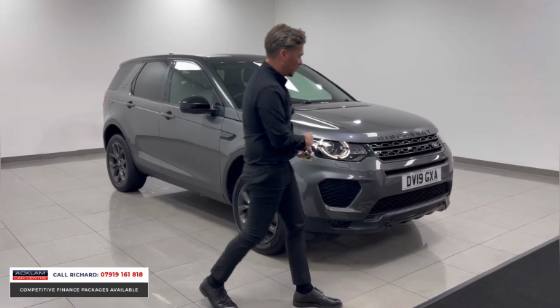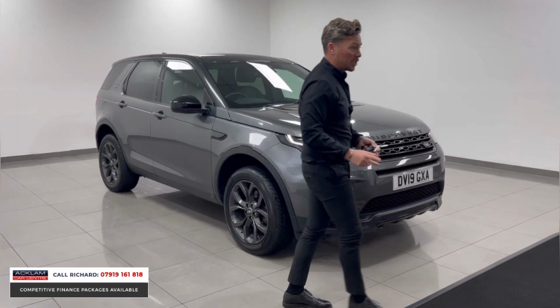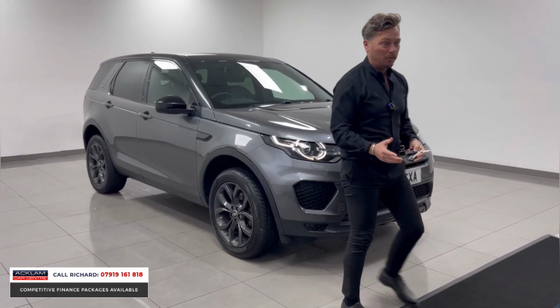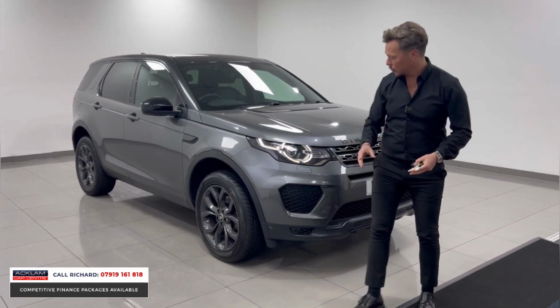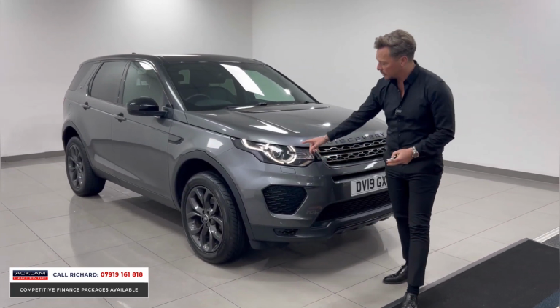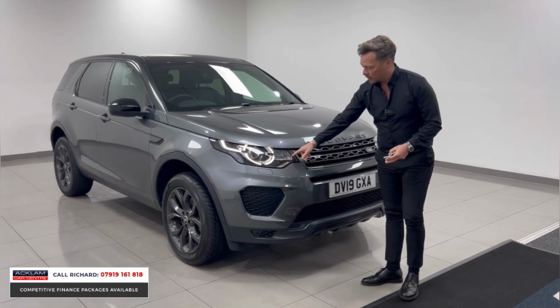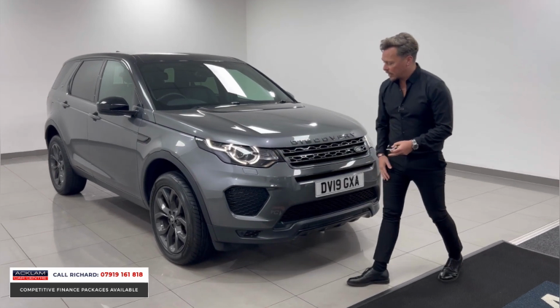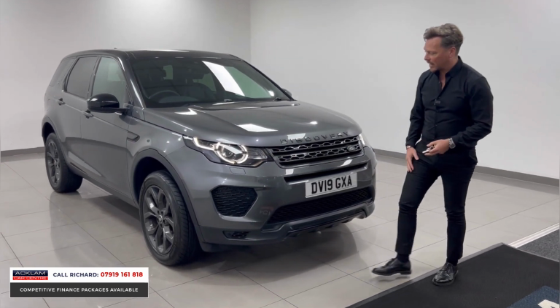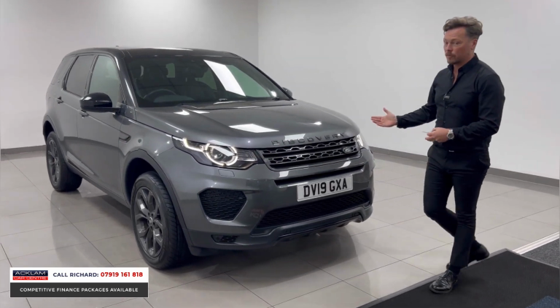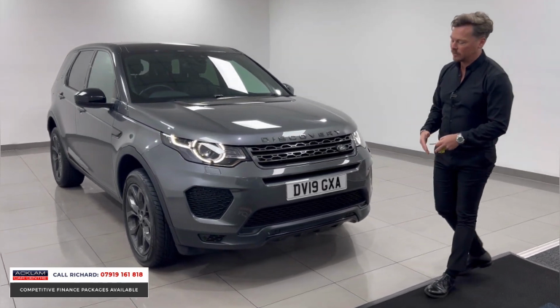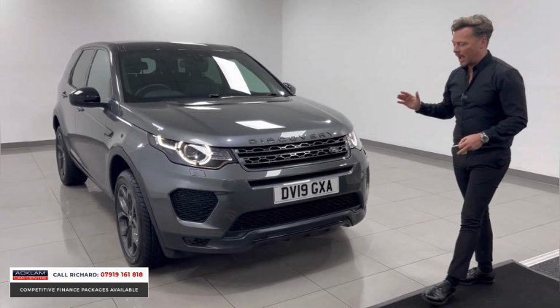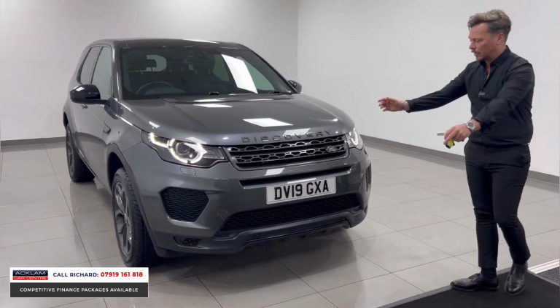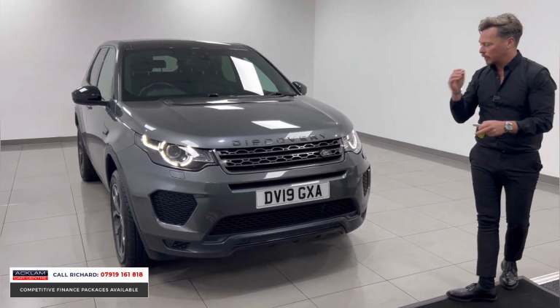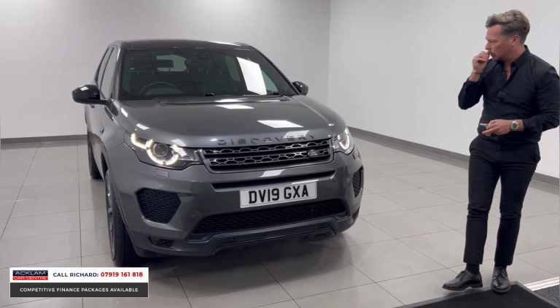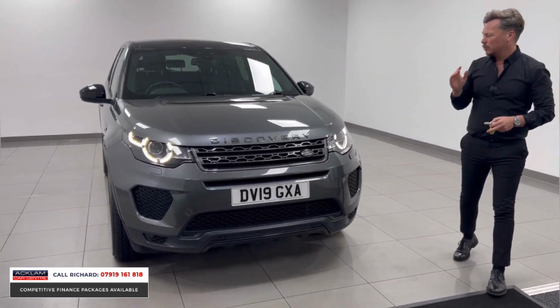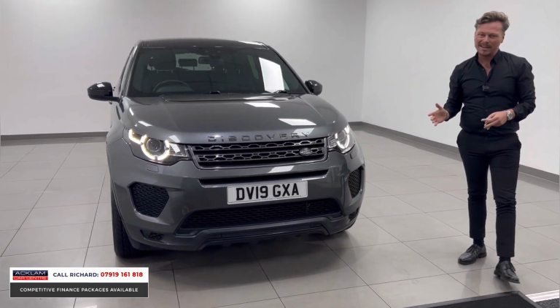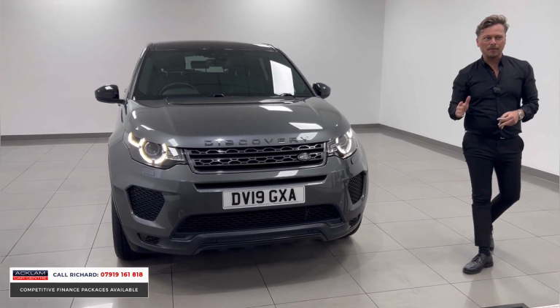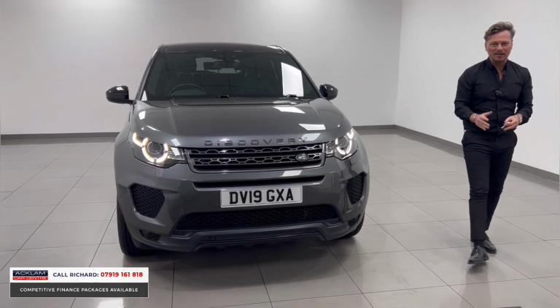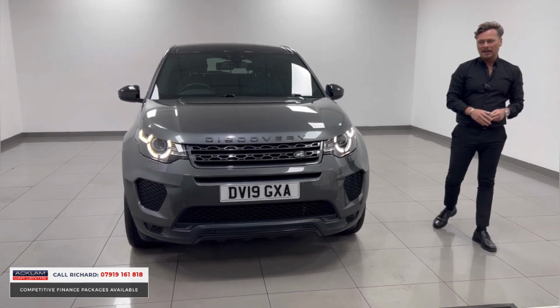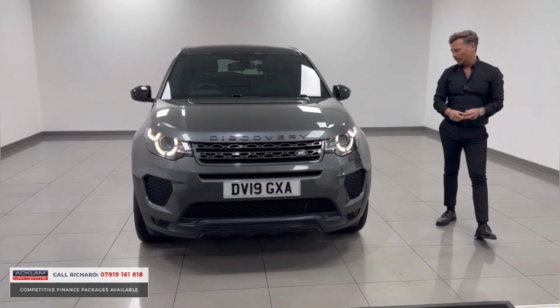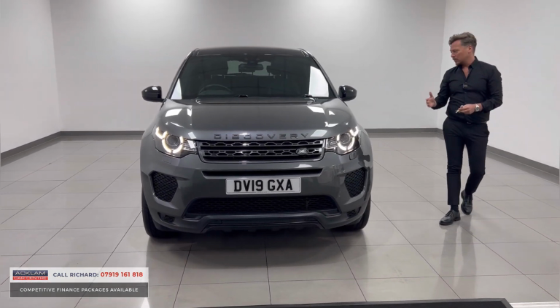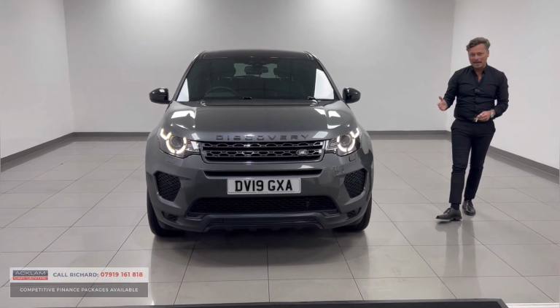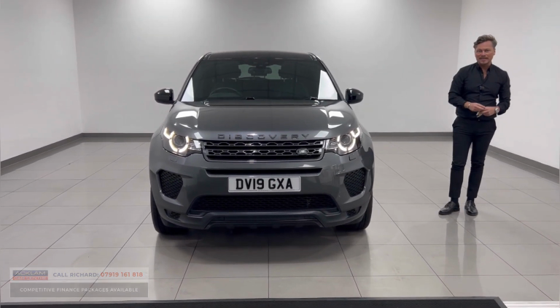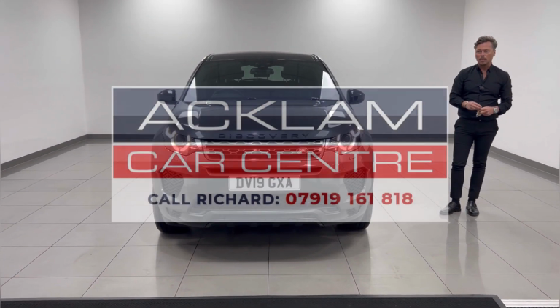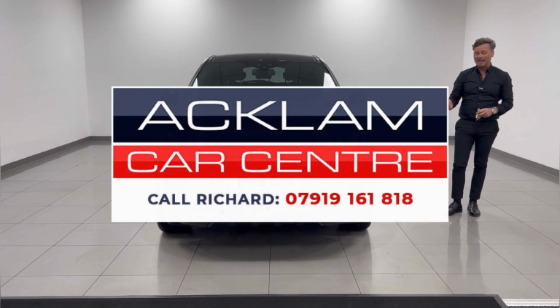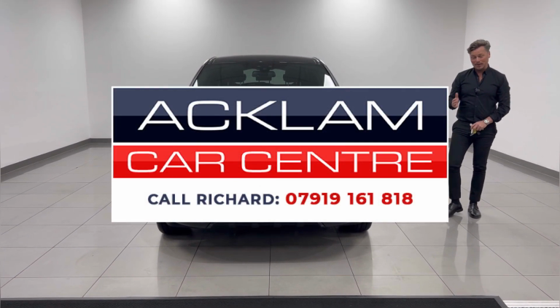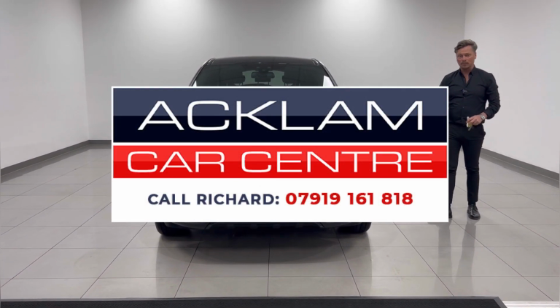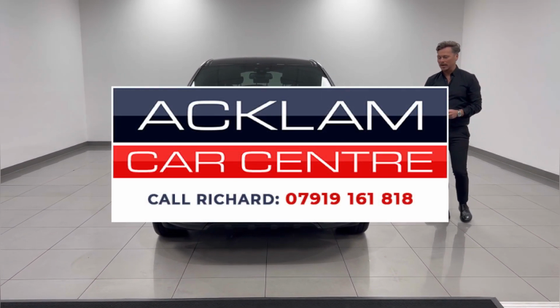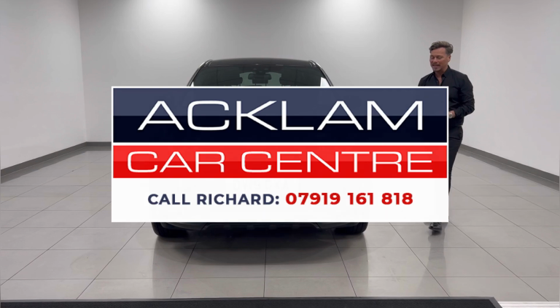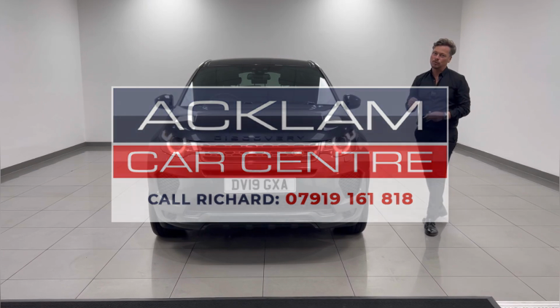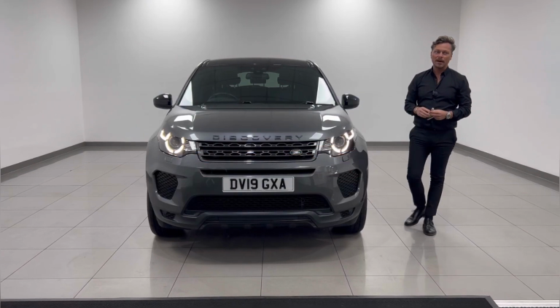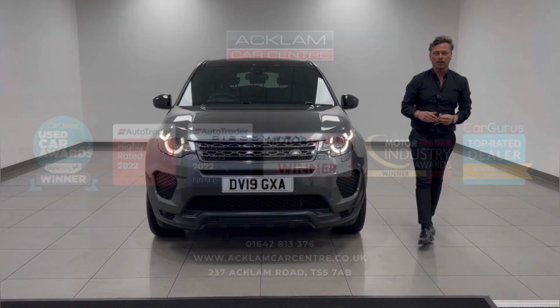If you look at the front end, you've got the signature DRLs — the running lights — xenon headlights, front and rear sensors, and the reversing camera I showed you earlier. Just a great car. If you're interested, we don't get many of these anymore, and when we do they sell really quickly, so get in touch straight away. Thanks for watching.